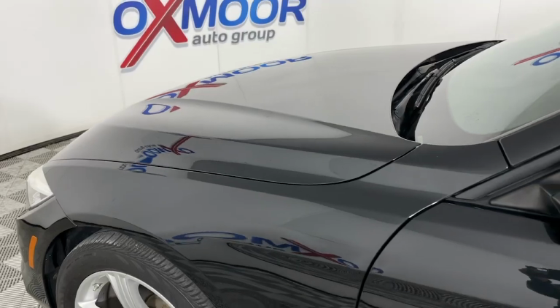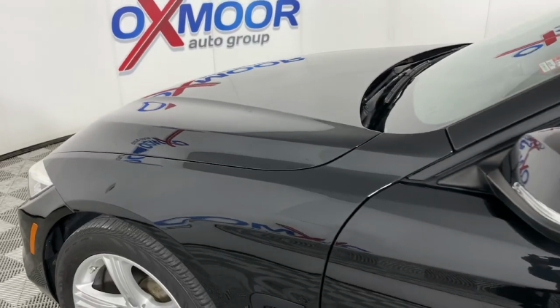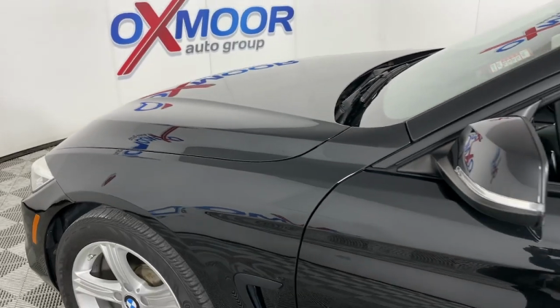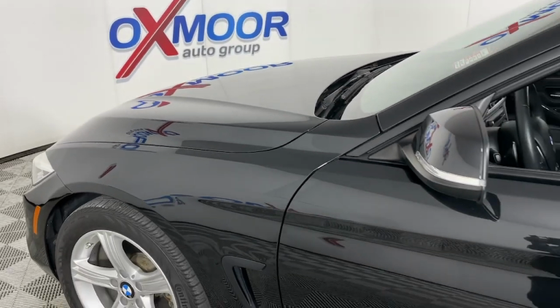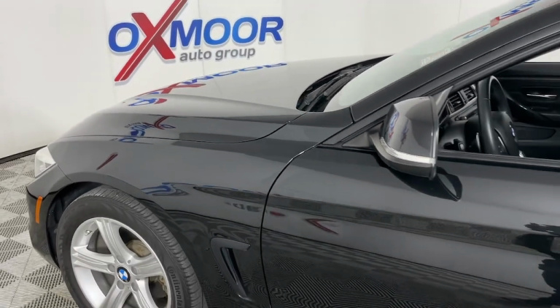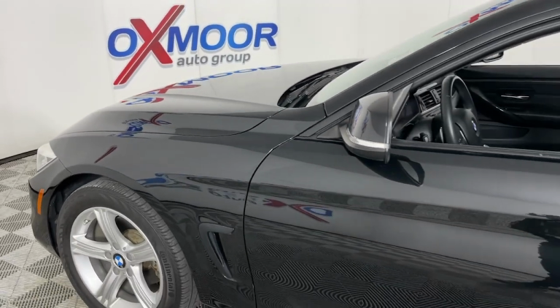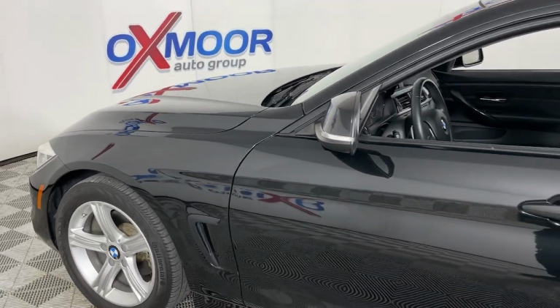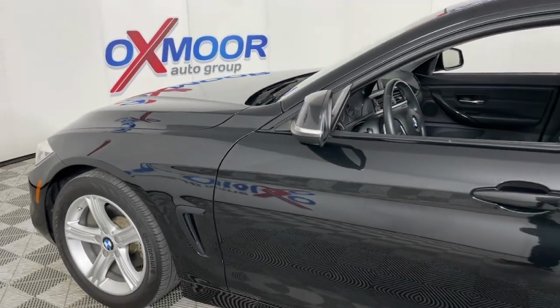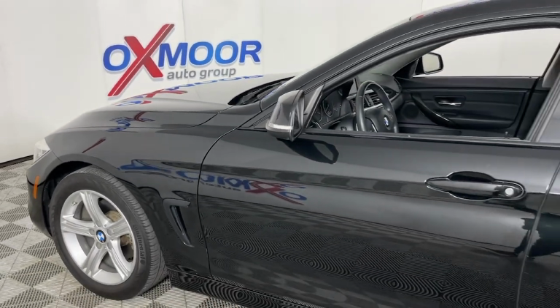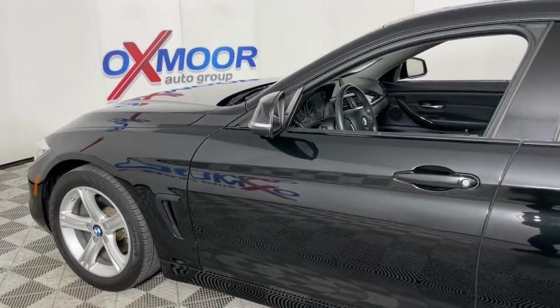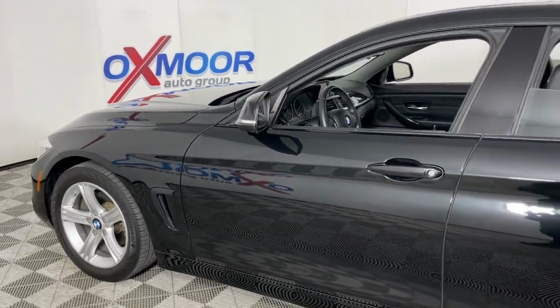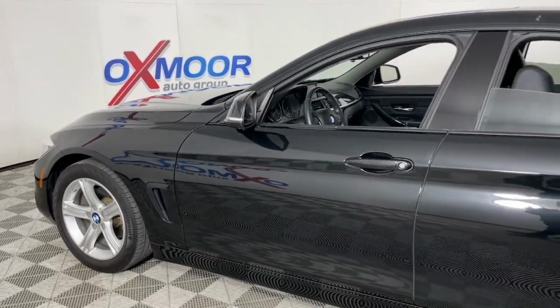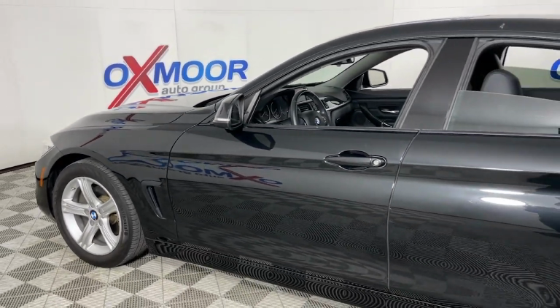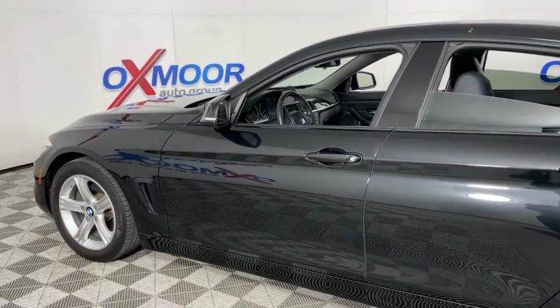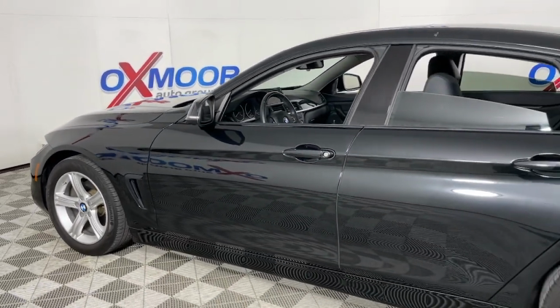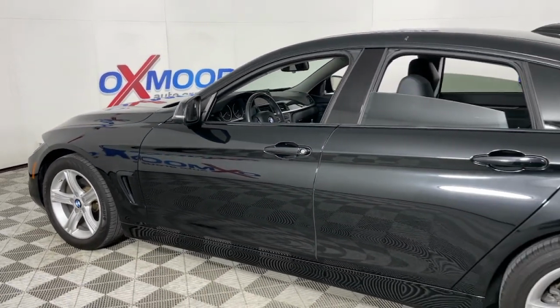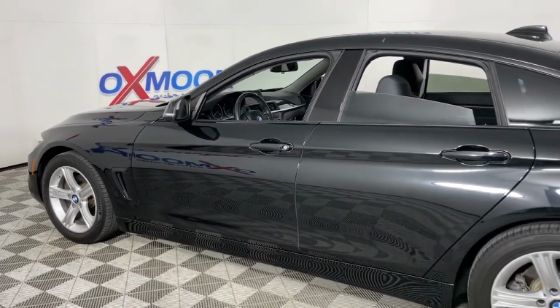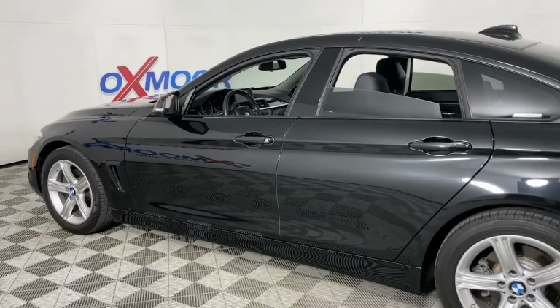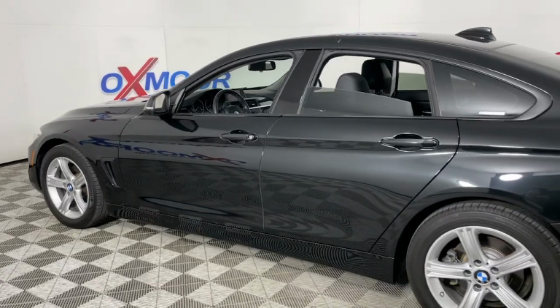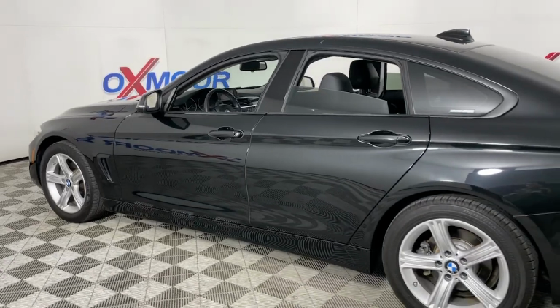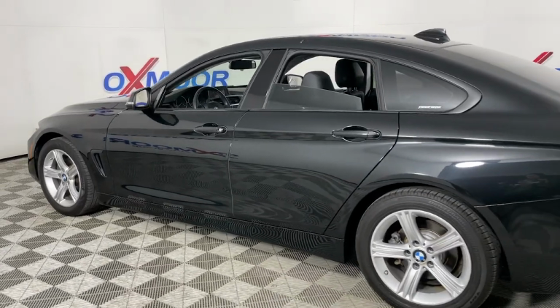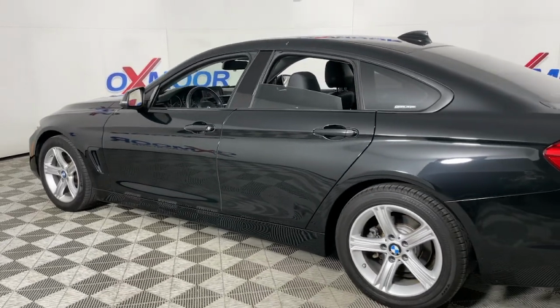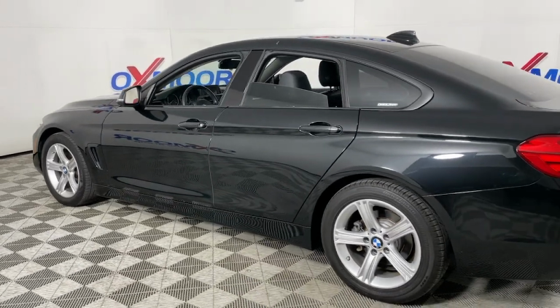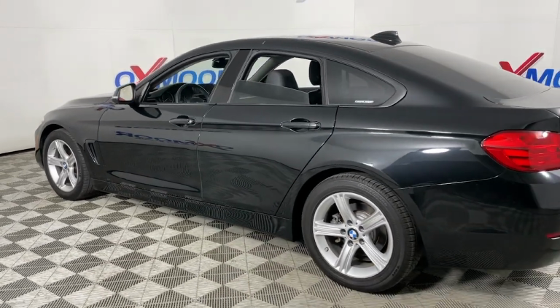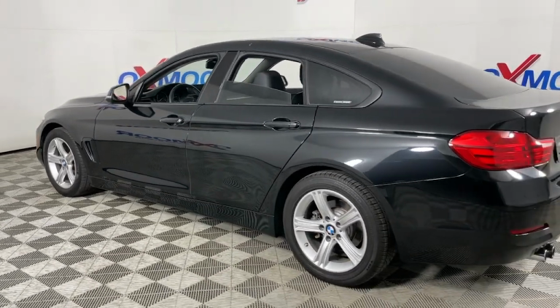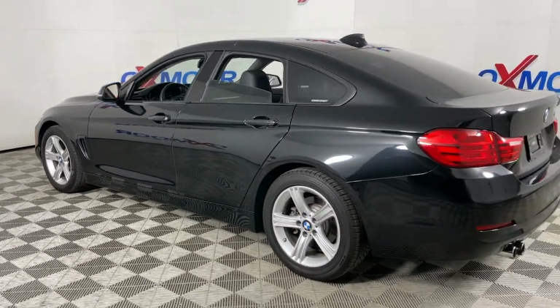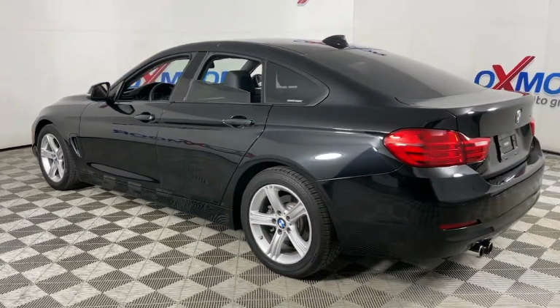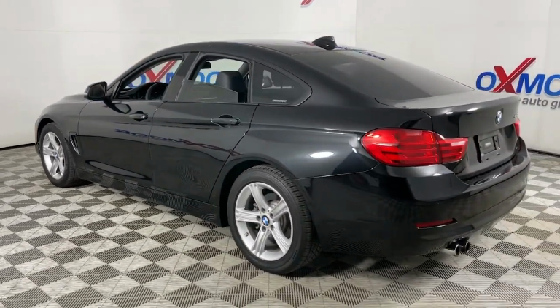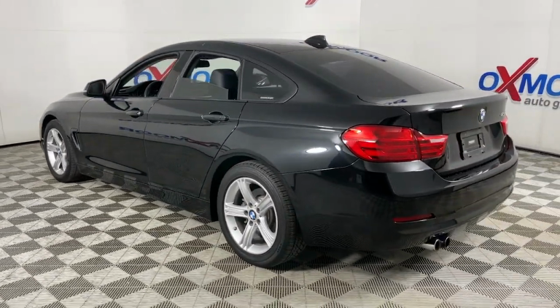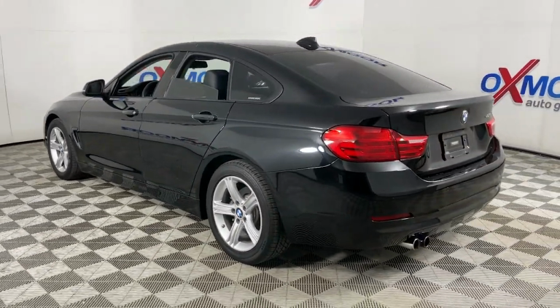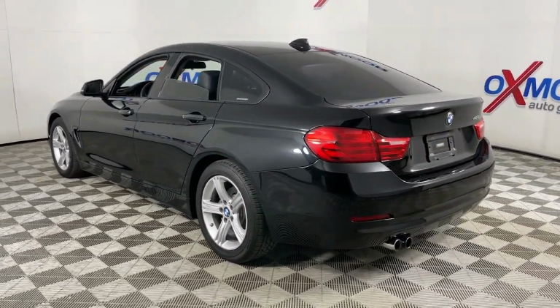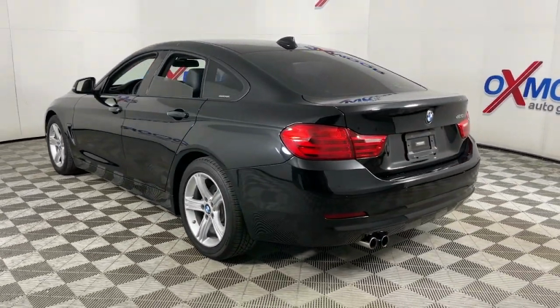Get acquainted with the 2015 BMW 4 Series. With less than 60,000 miles on the odometer, this vehicle provides excellent value.